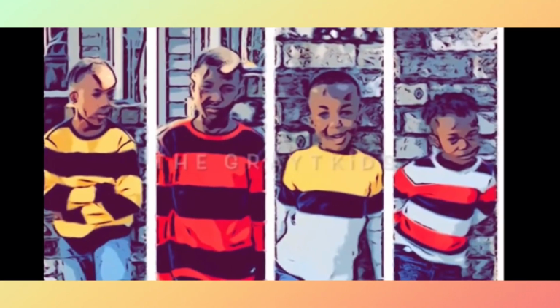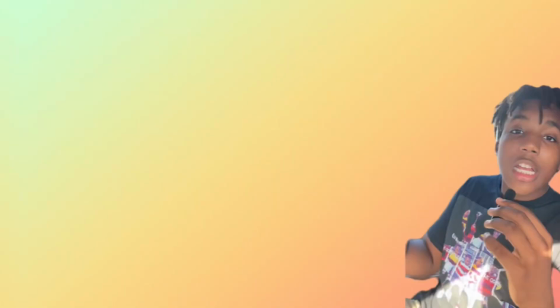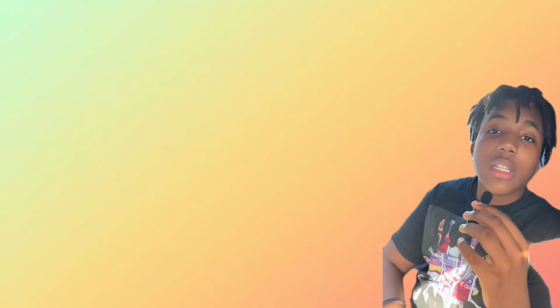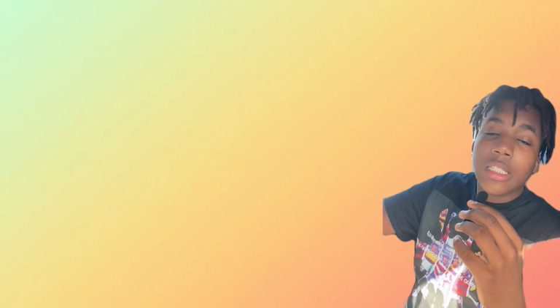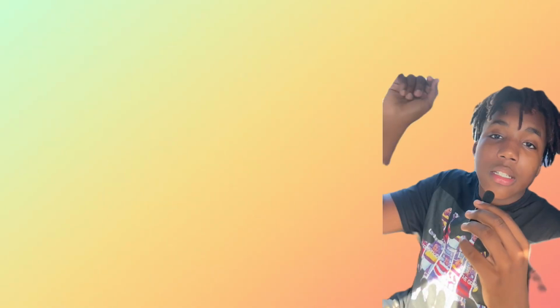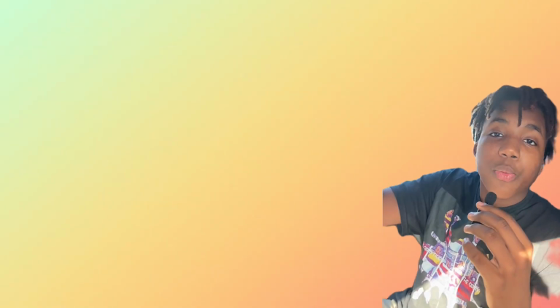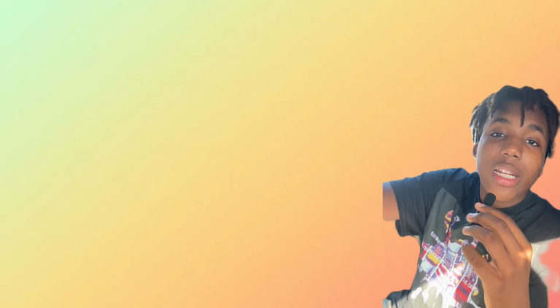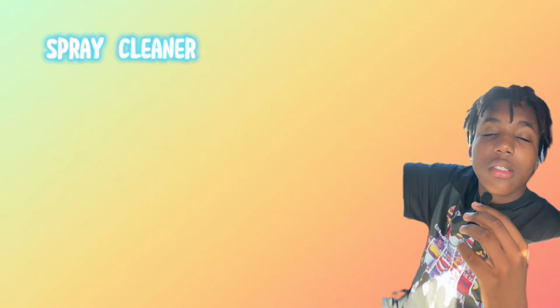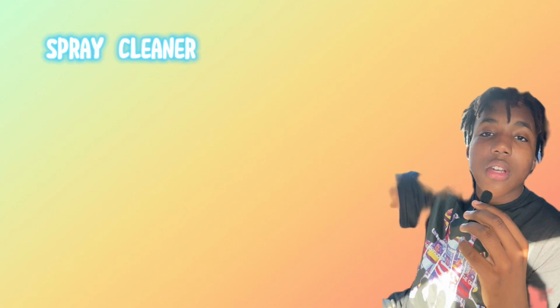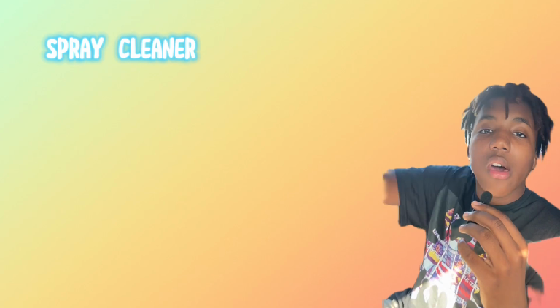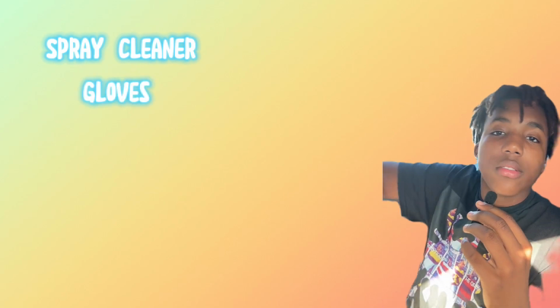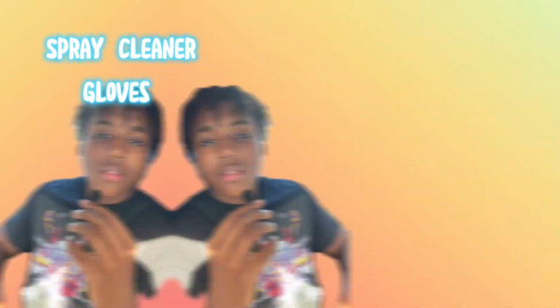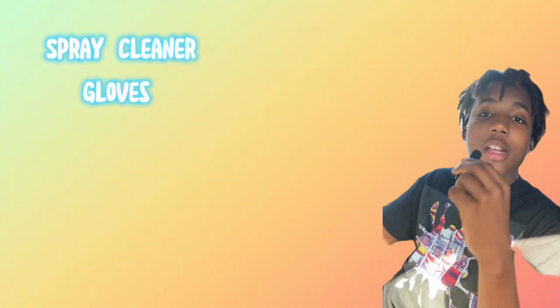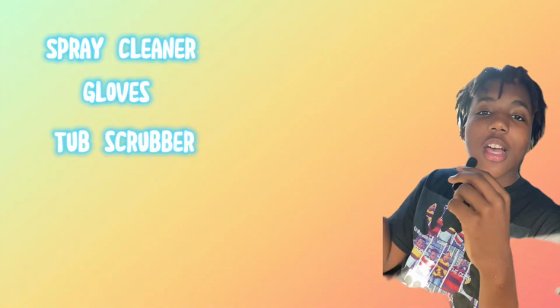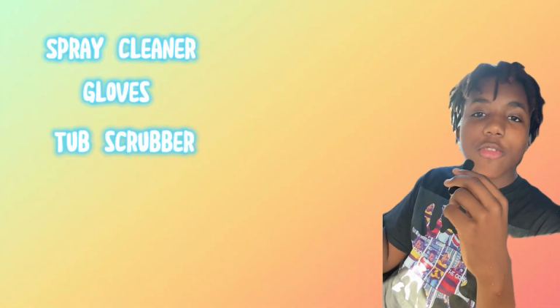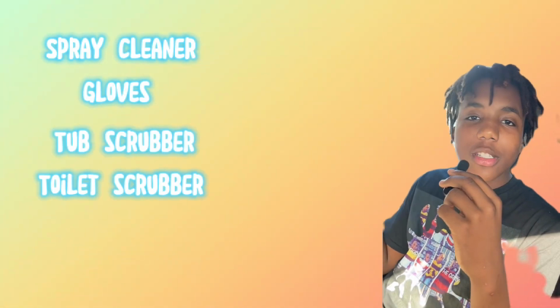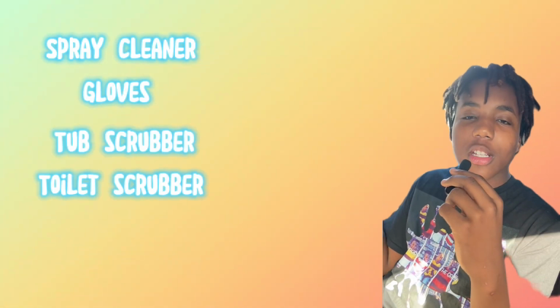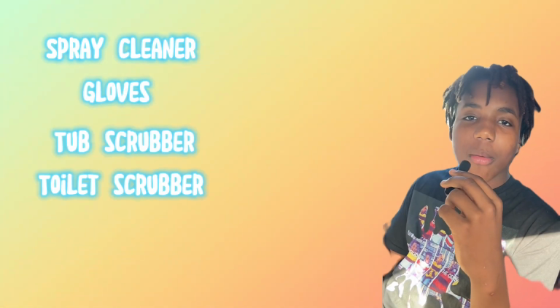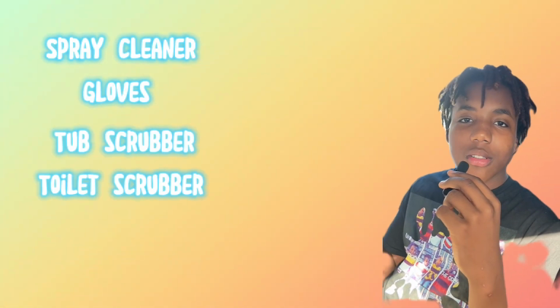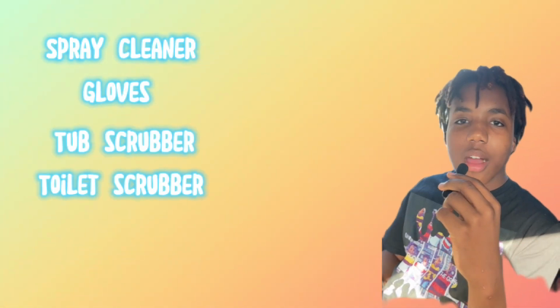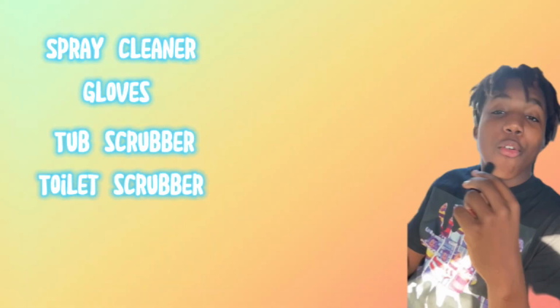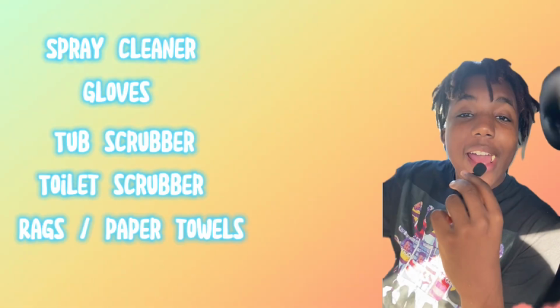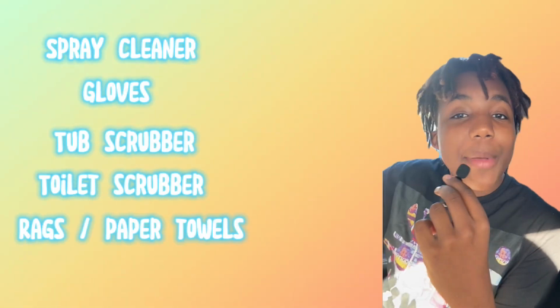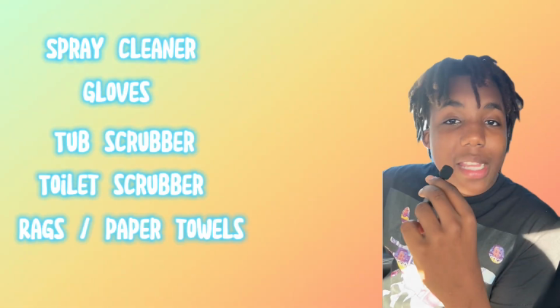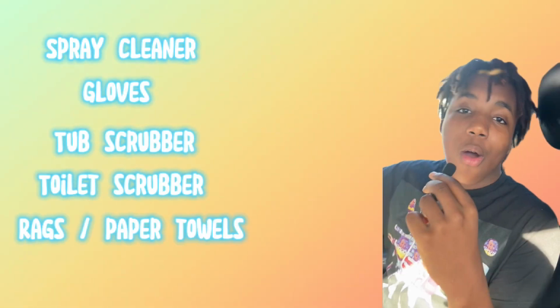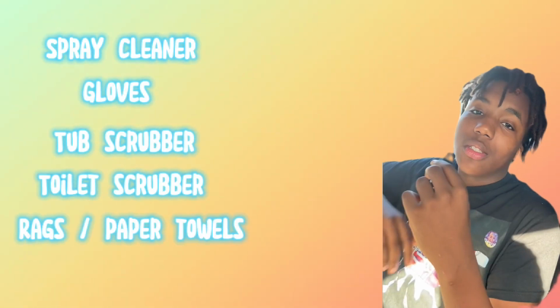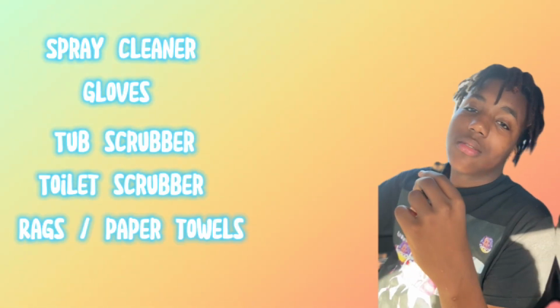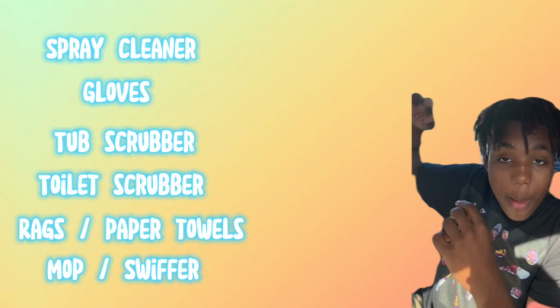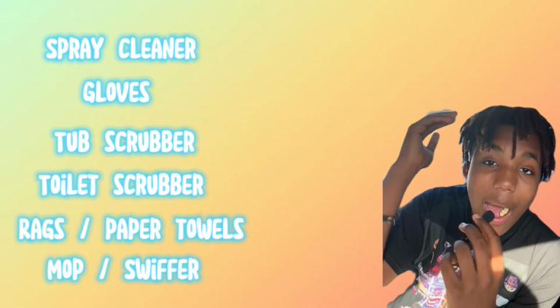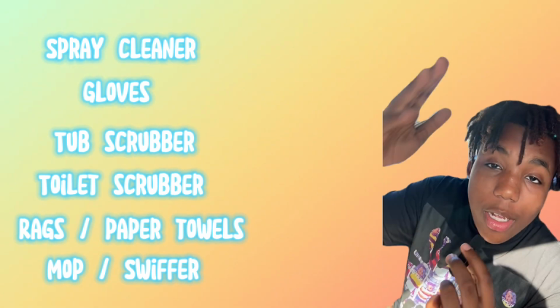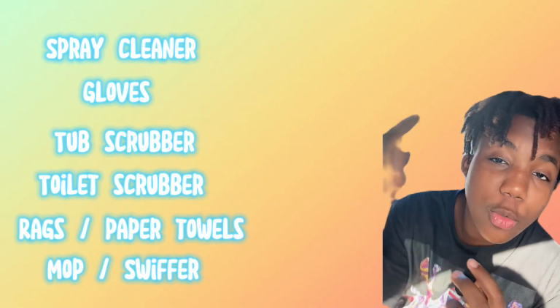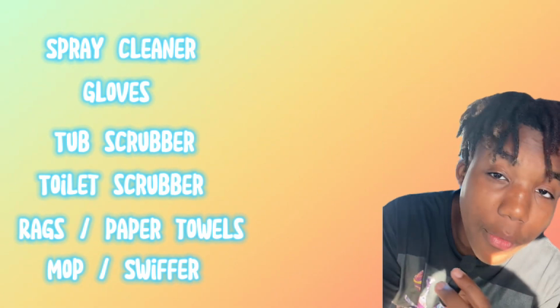The things you will need: spray cleaner, gloves, tub scrubber, toilet scrubber, rag or paper towels, and a mop or Swiffer.